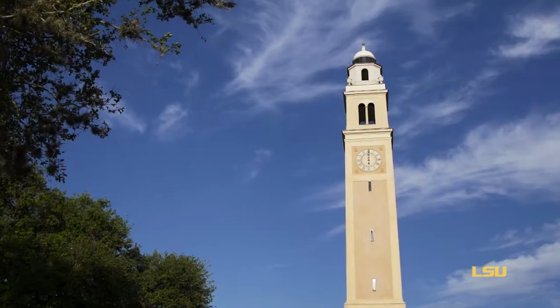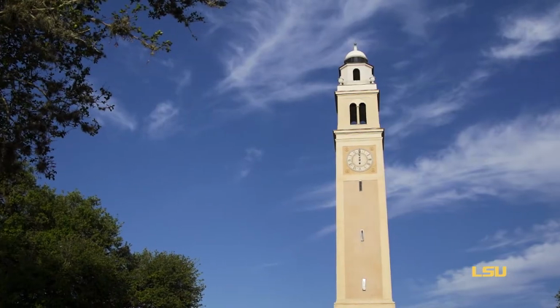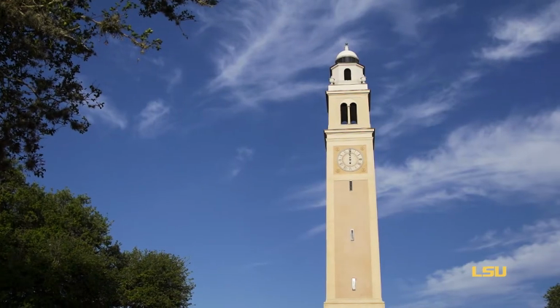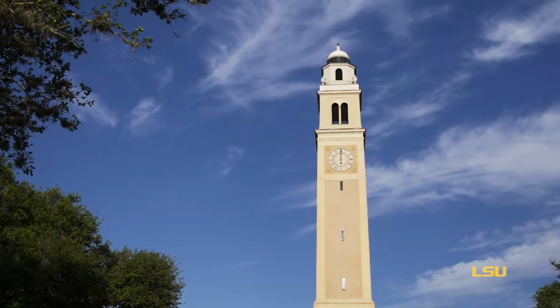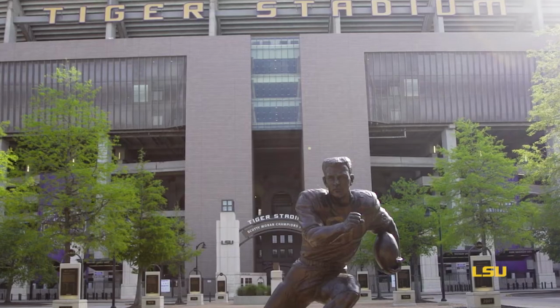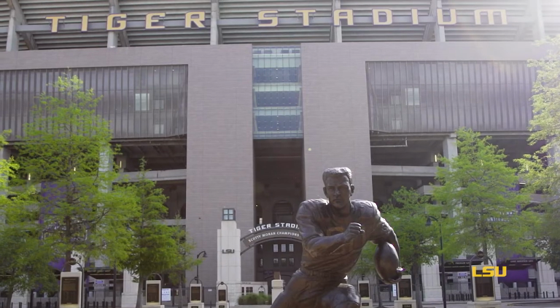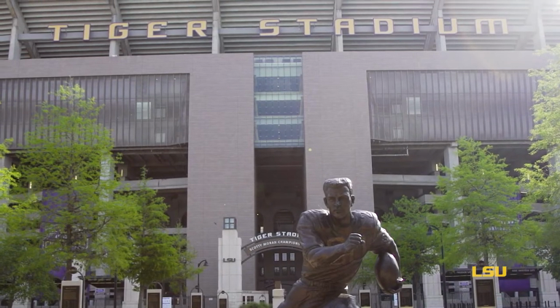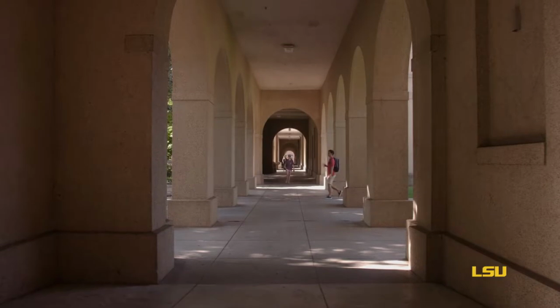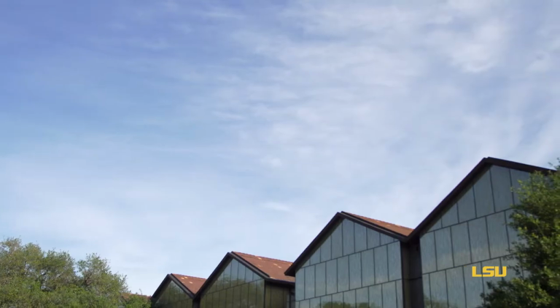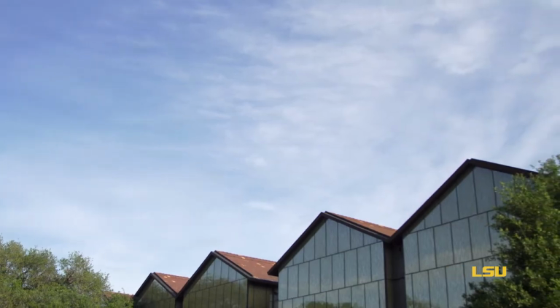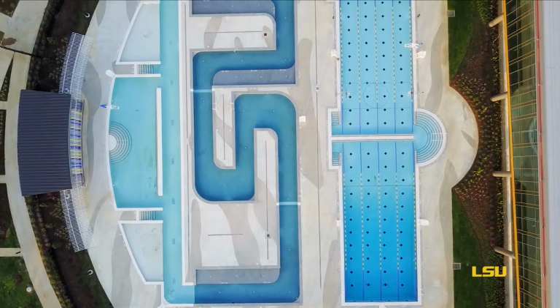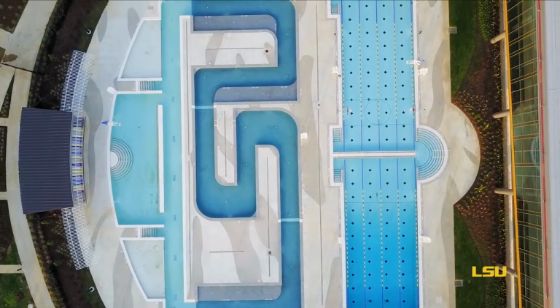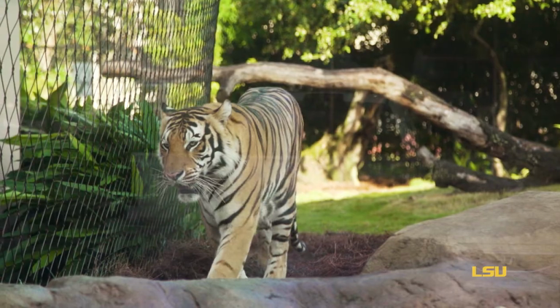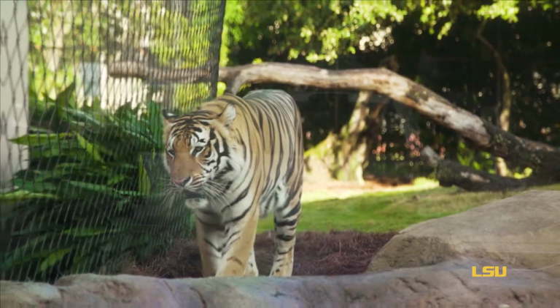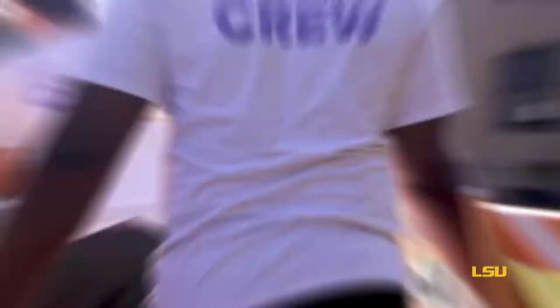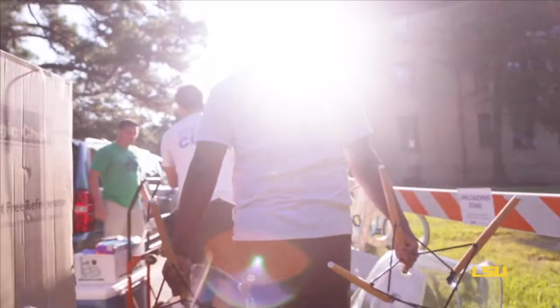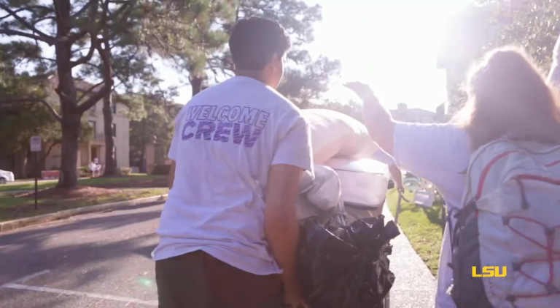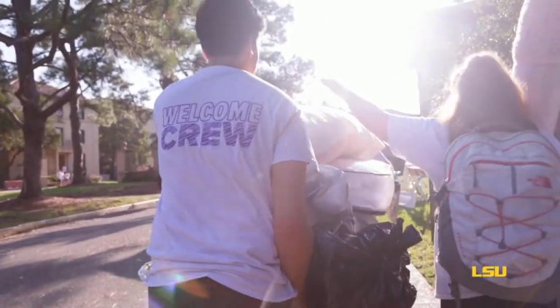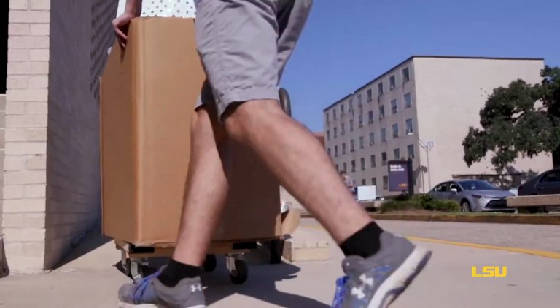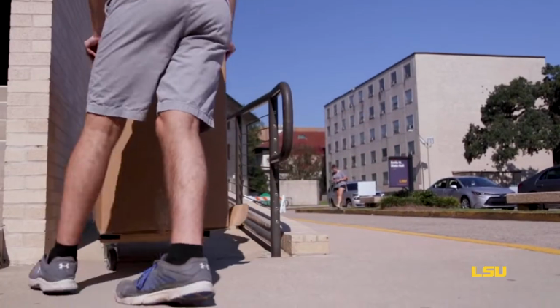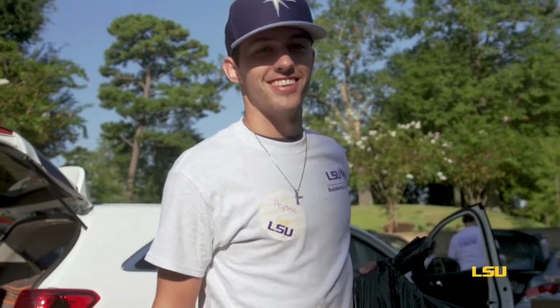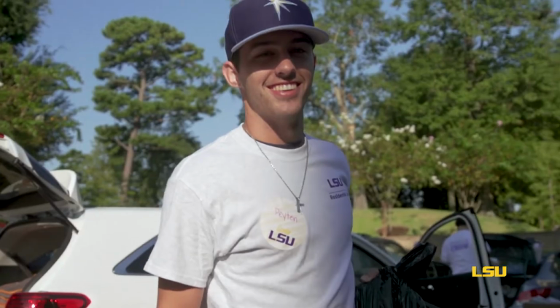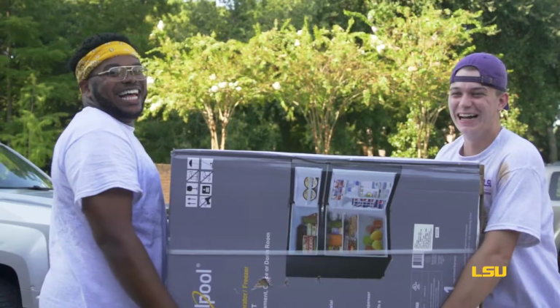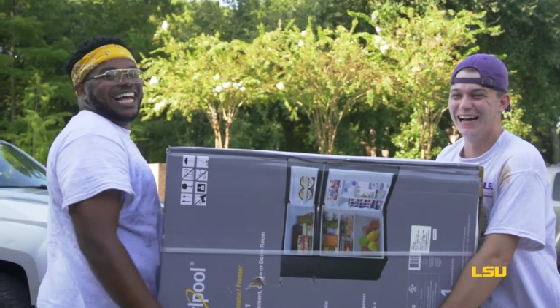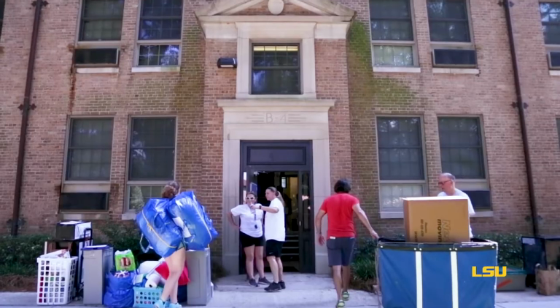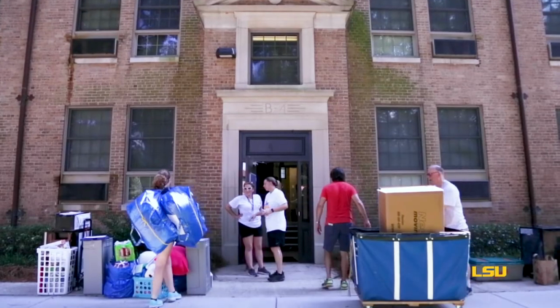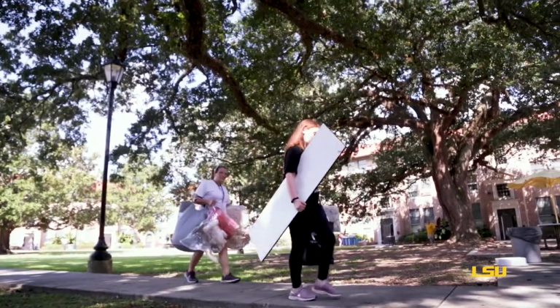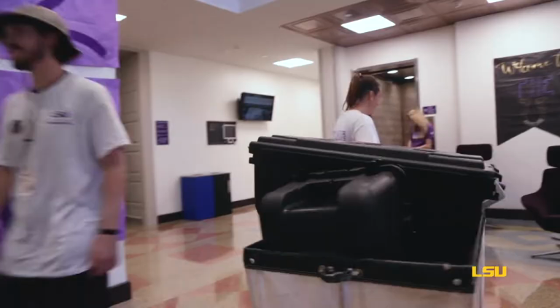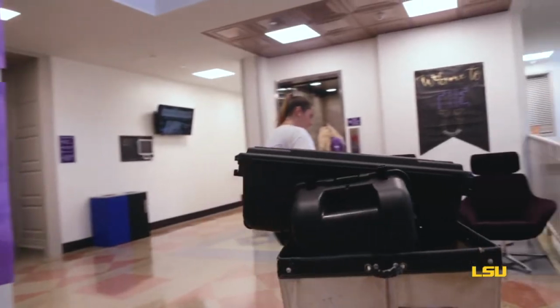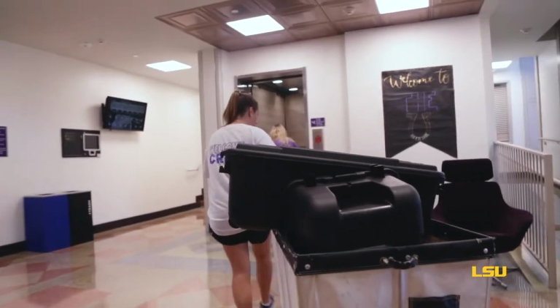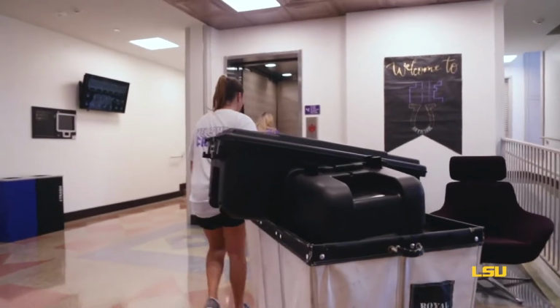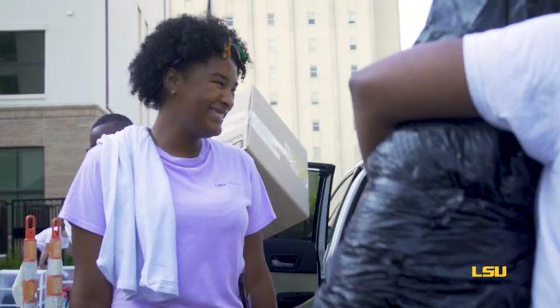Welcome to LSU. We're so excited to welcome you to your new campus home. Let's take a look at what to expect during your move-in day to help the process go as smoothly as possible.